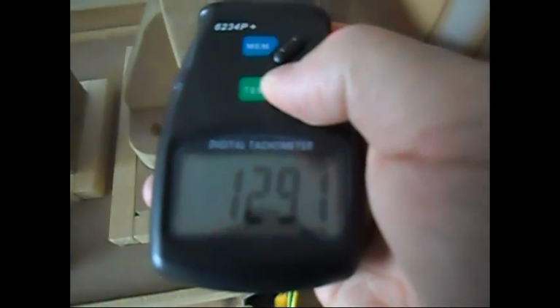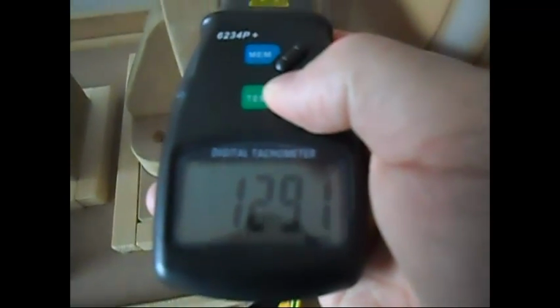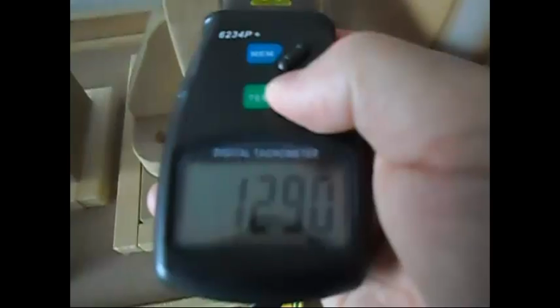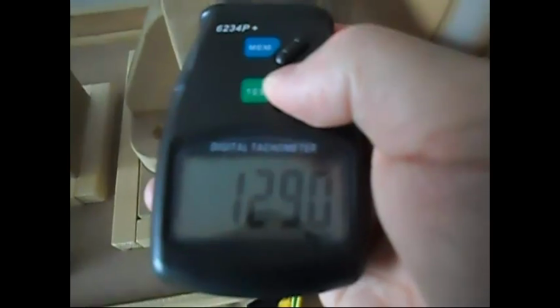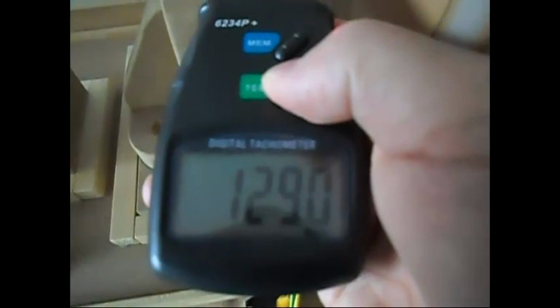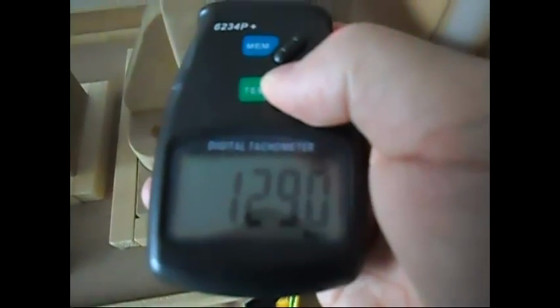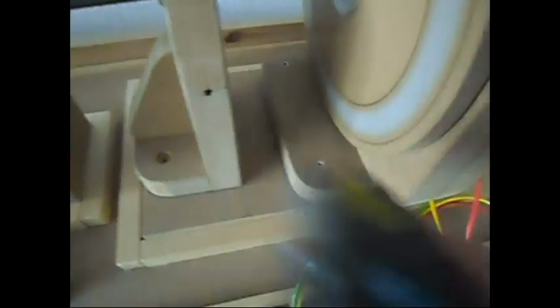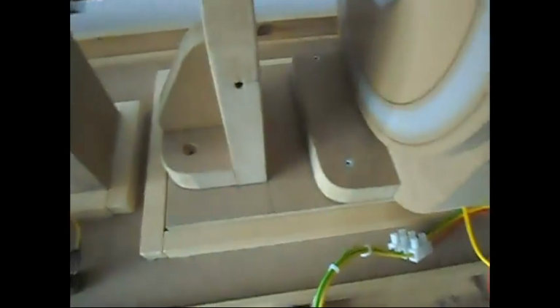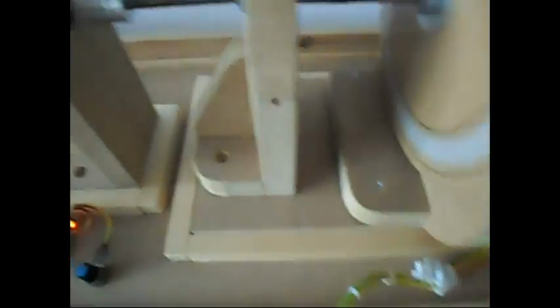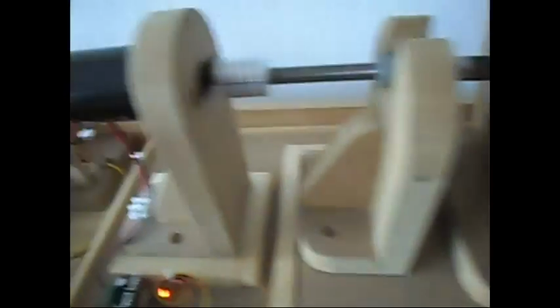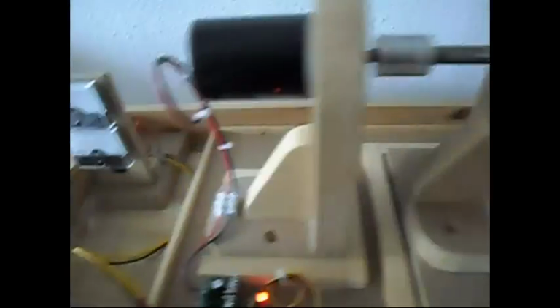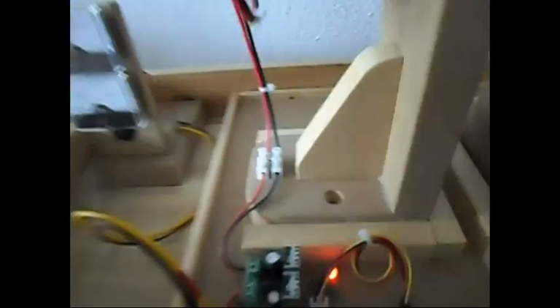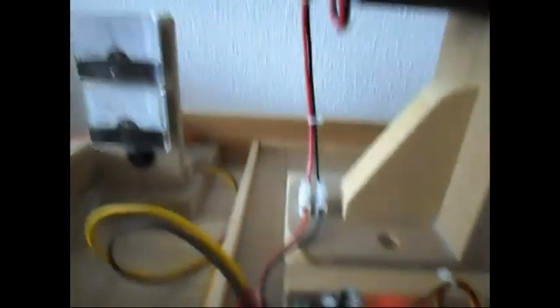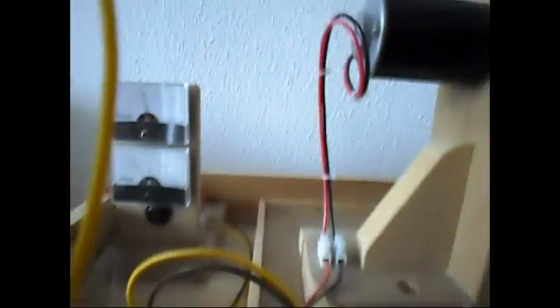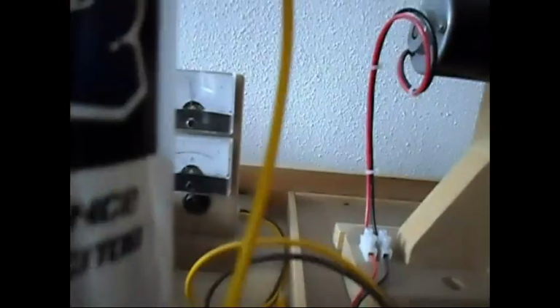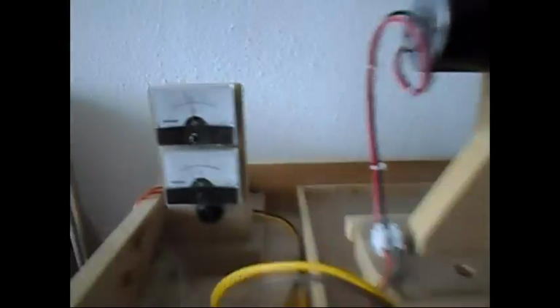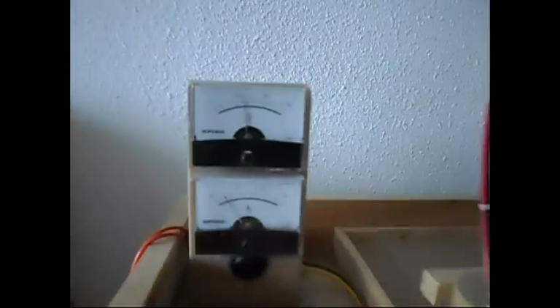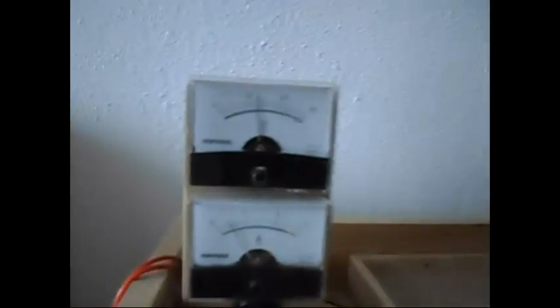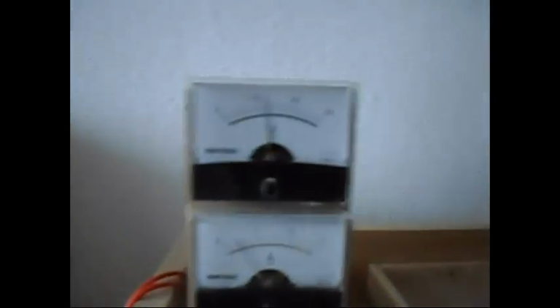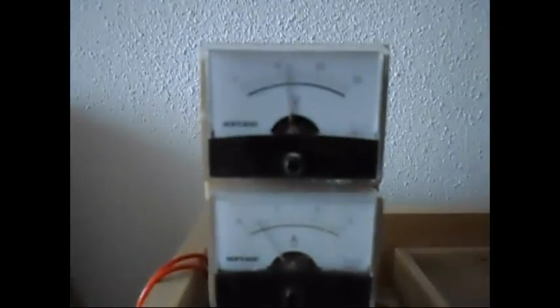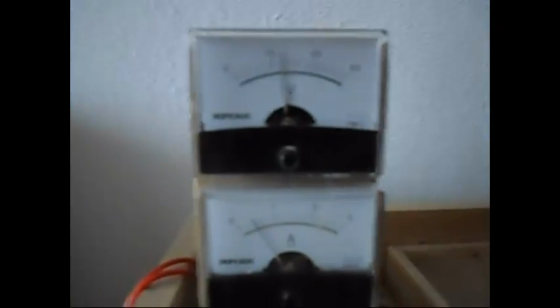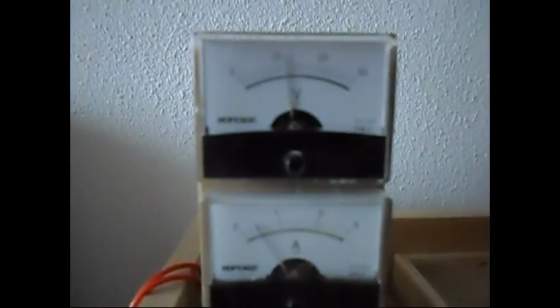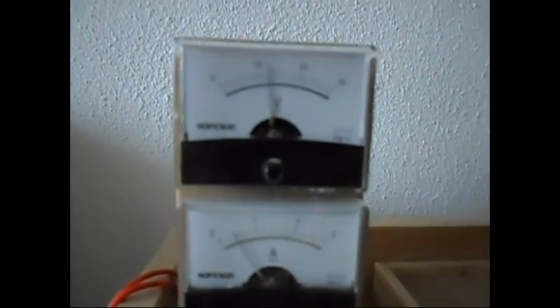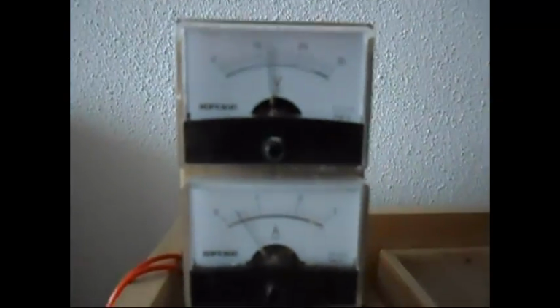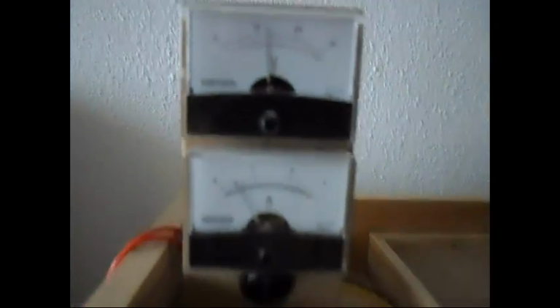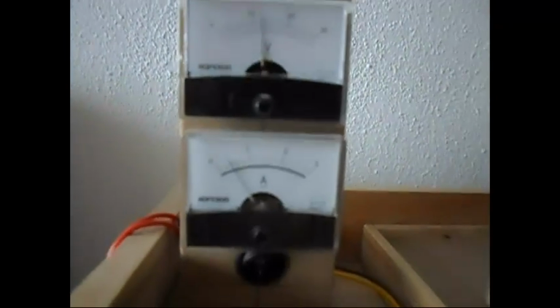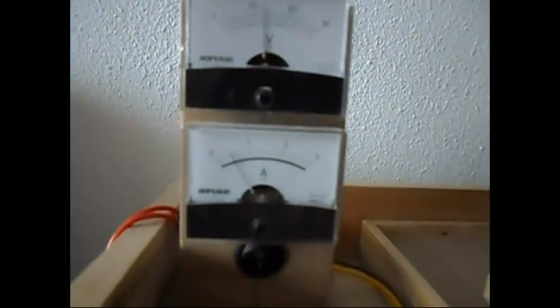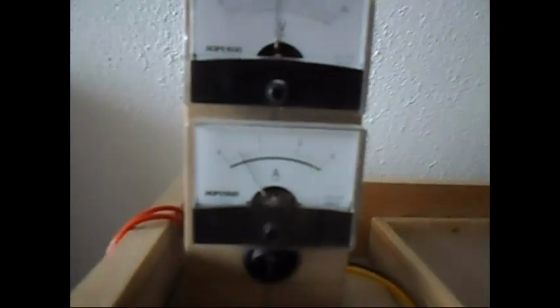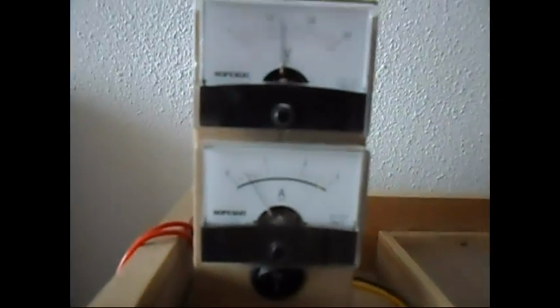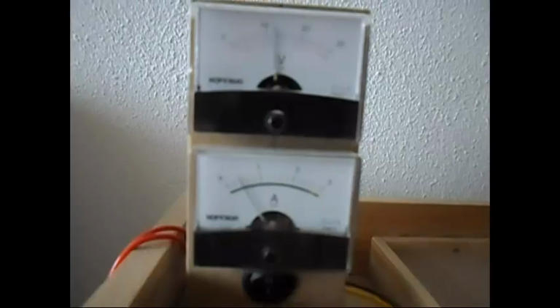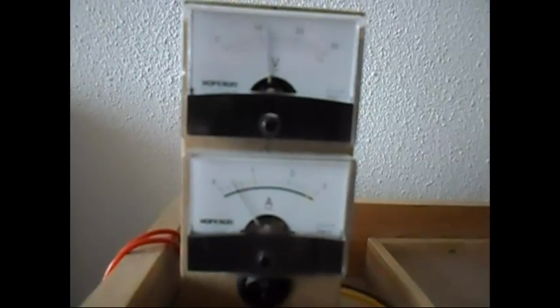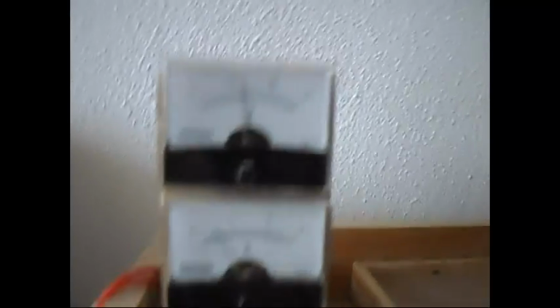Yeah, 1290 RPM. It is running on 12 volts at 400 milliamps.